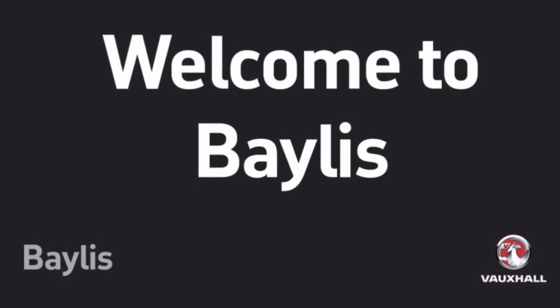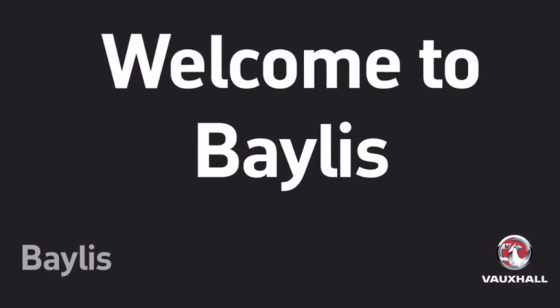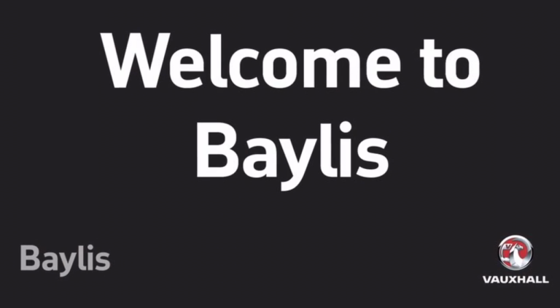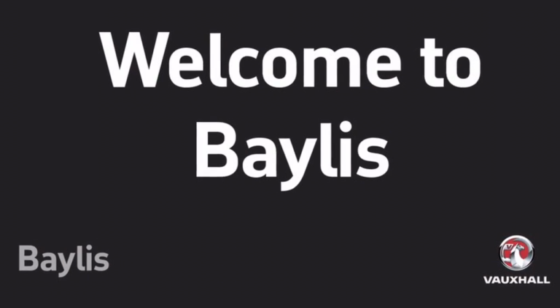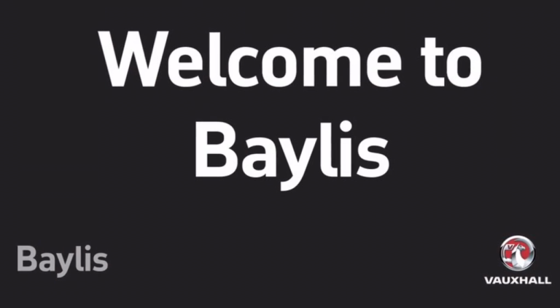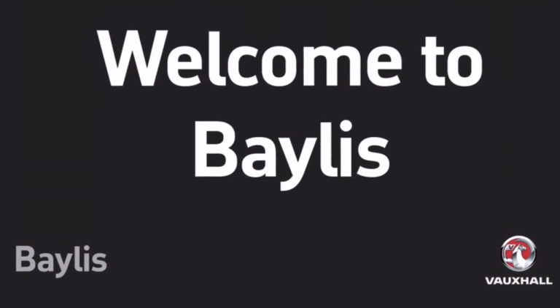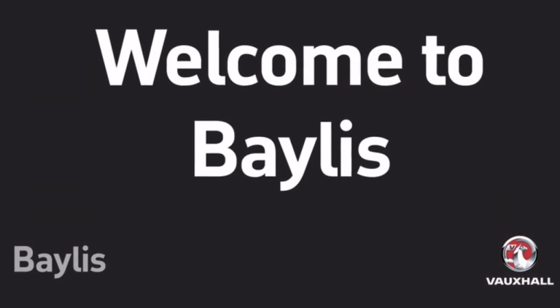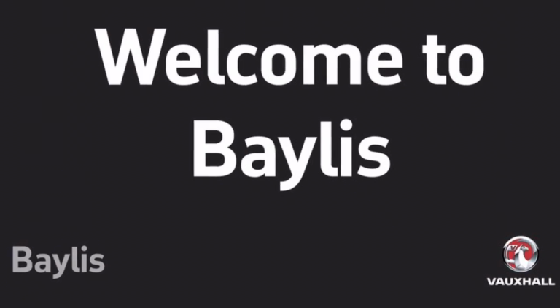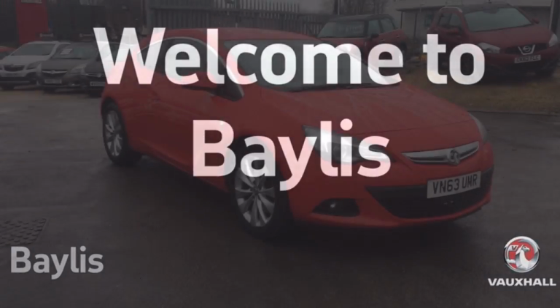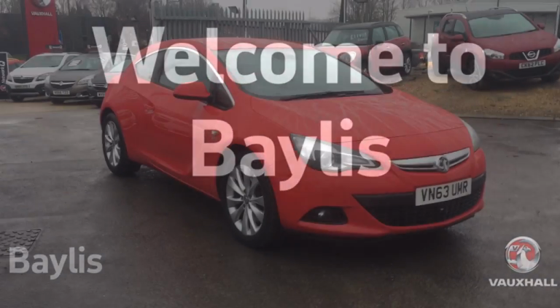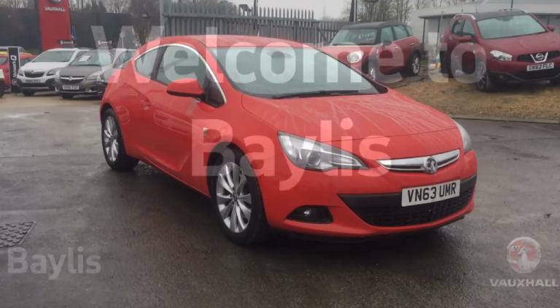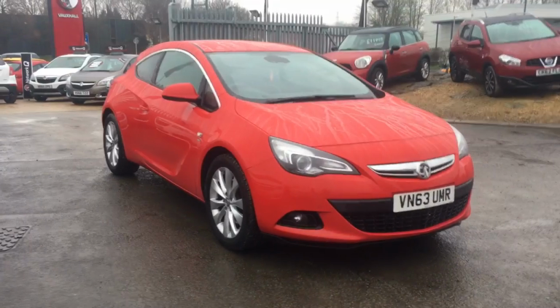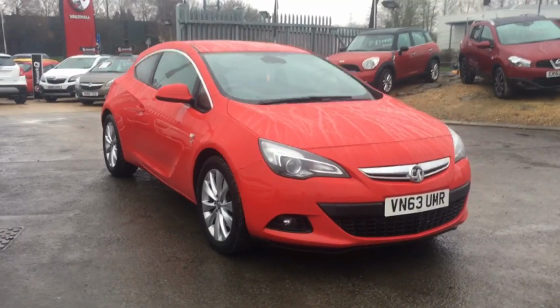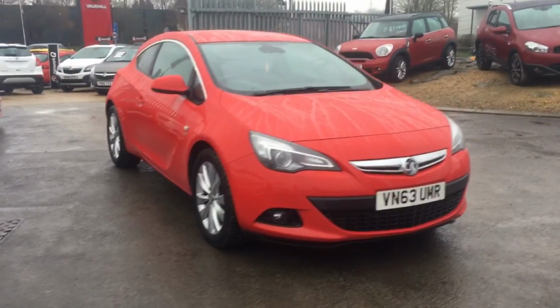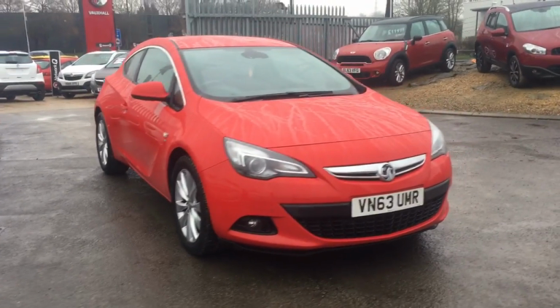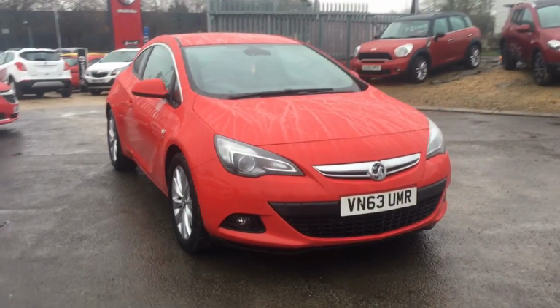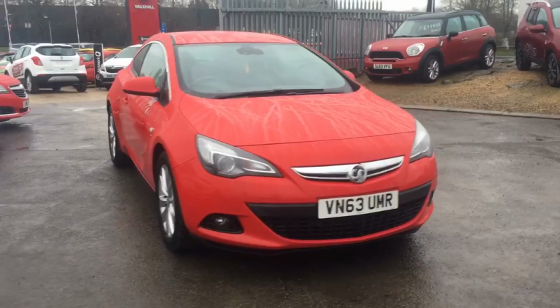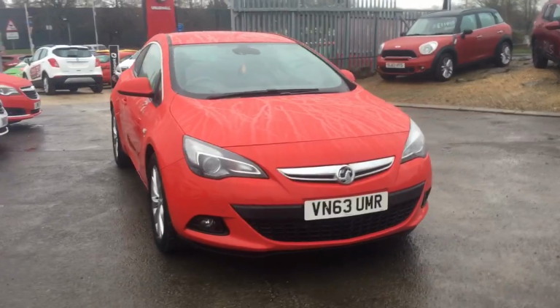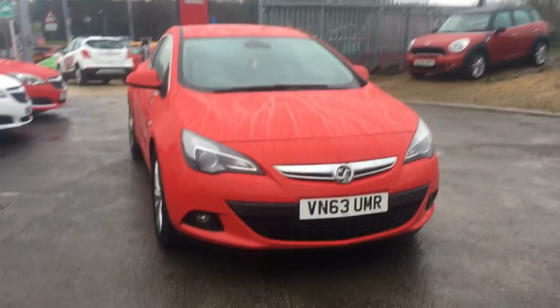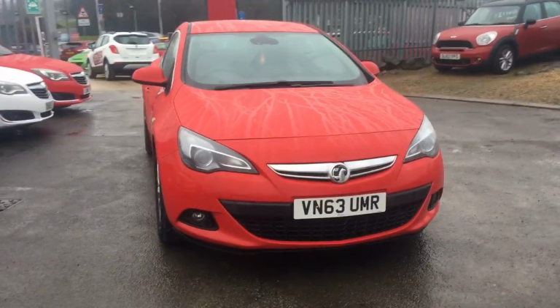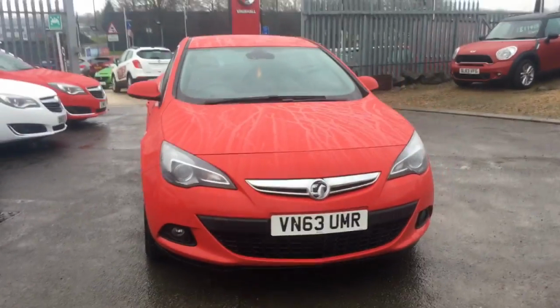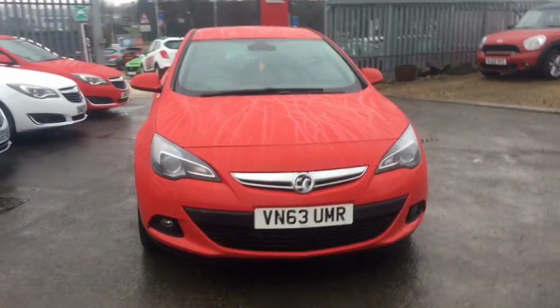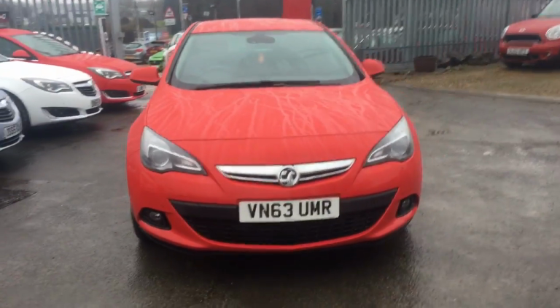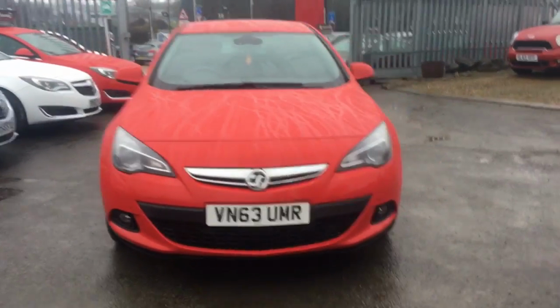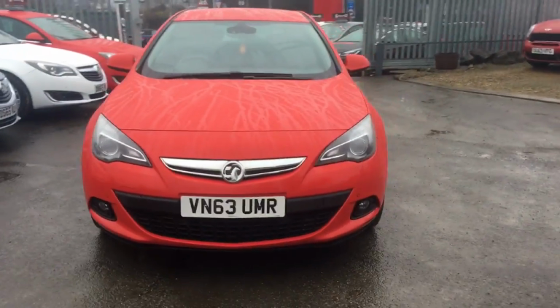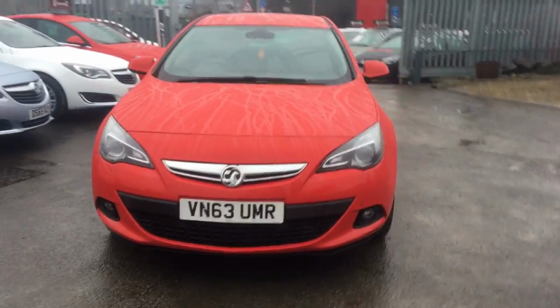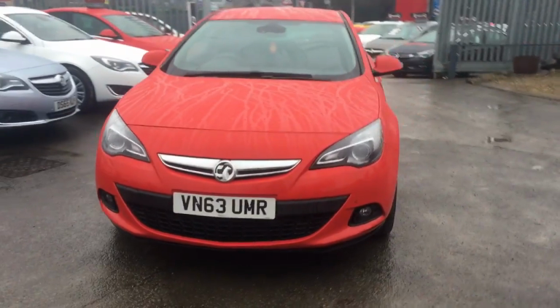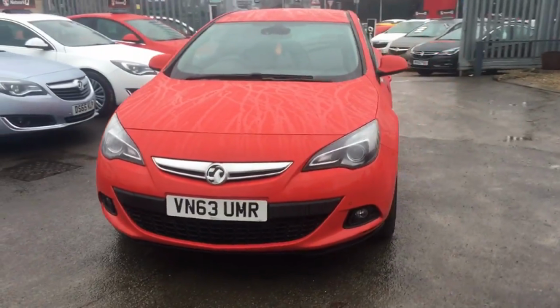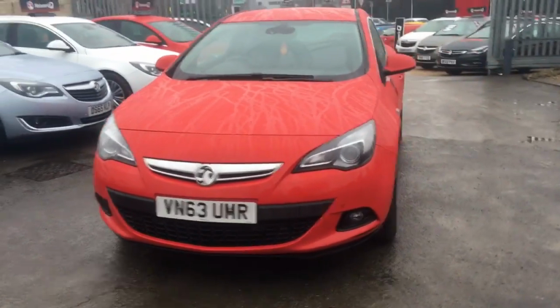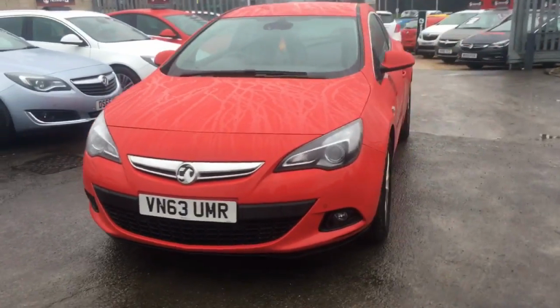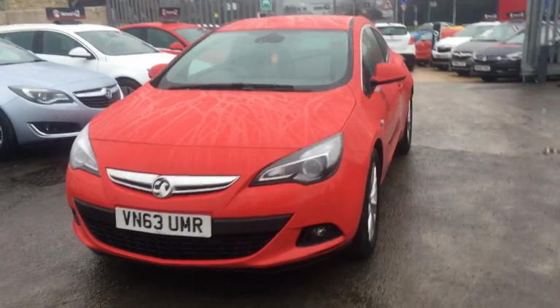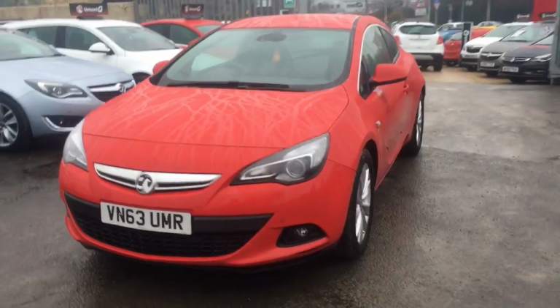Hello and welcome to Bayless Vauxhall. You're currently viewing the Astra GTC SRI 1.4 petrol in red.